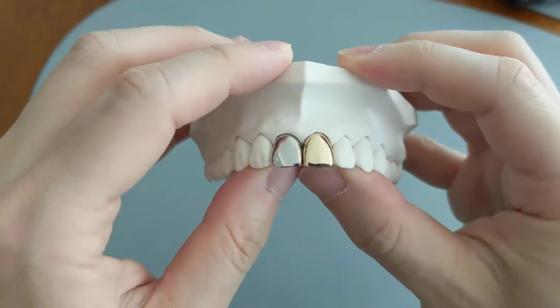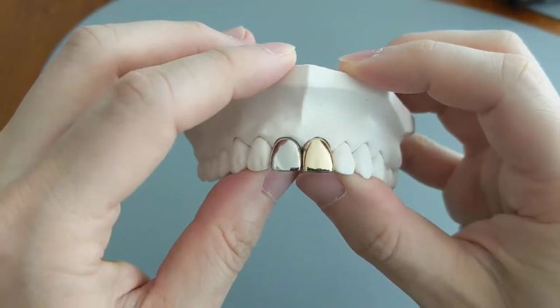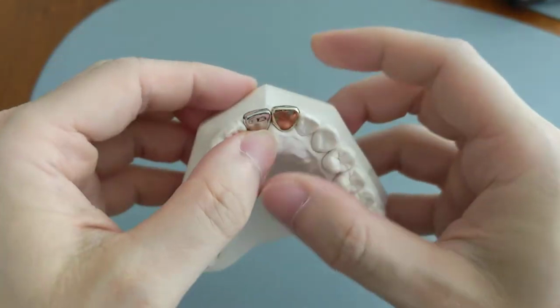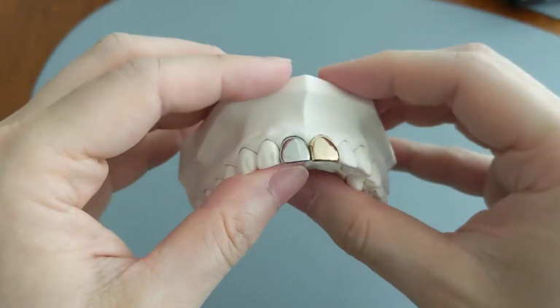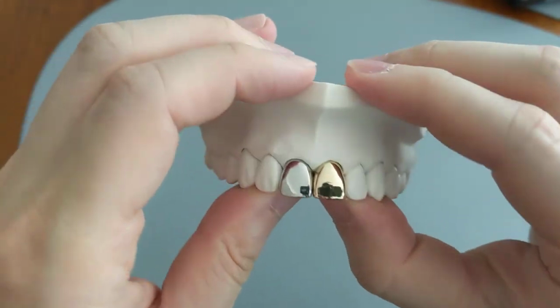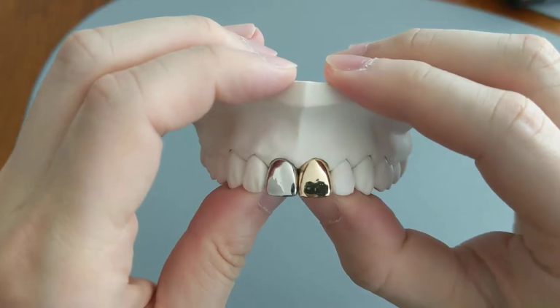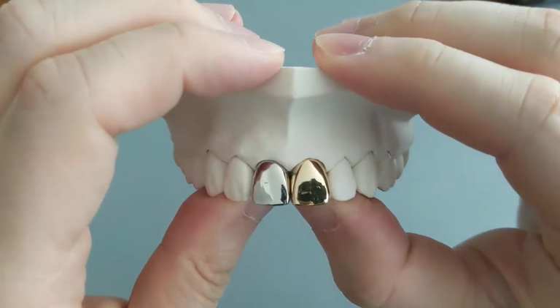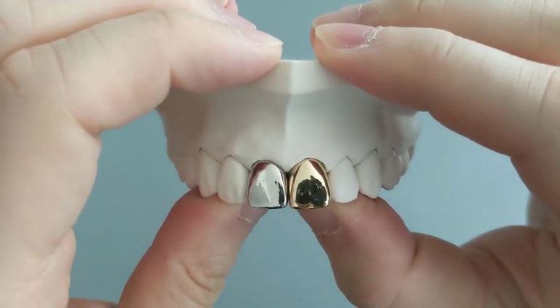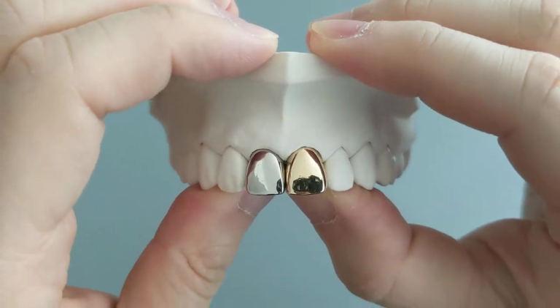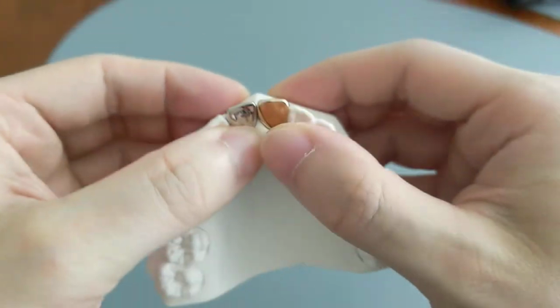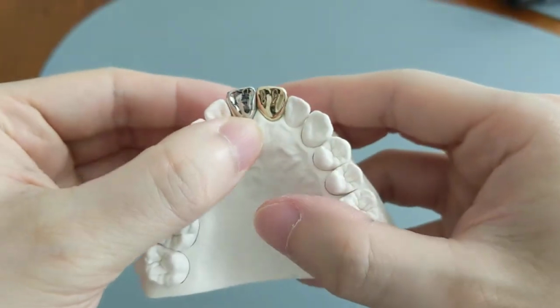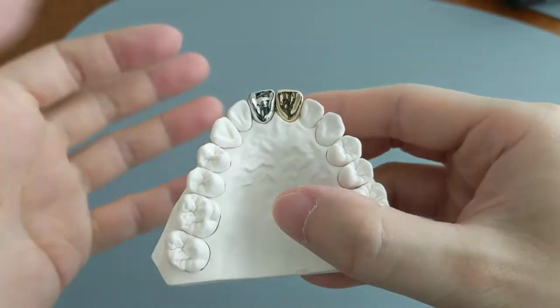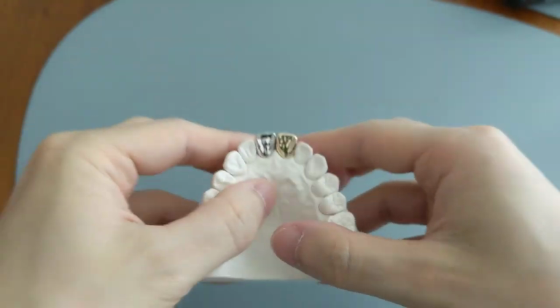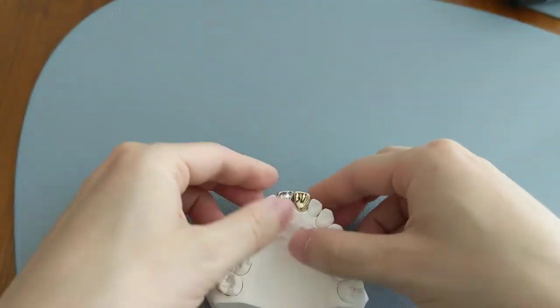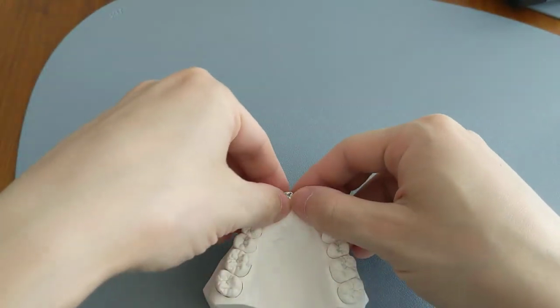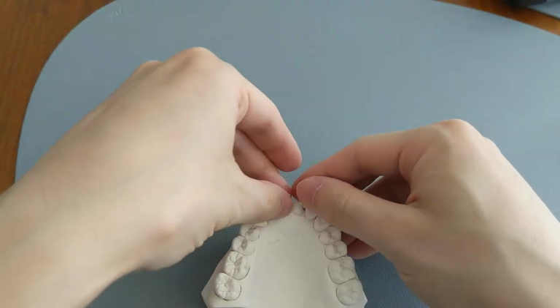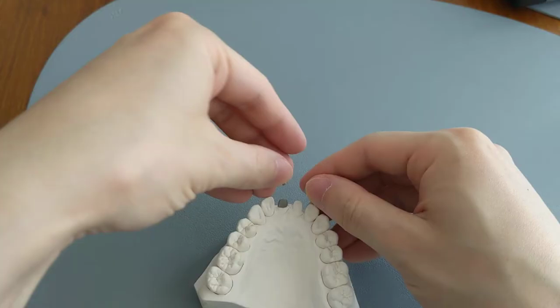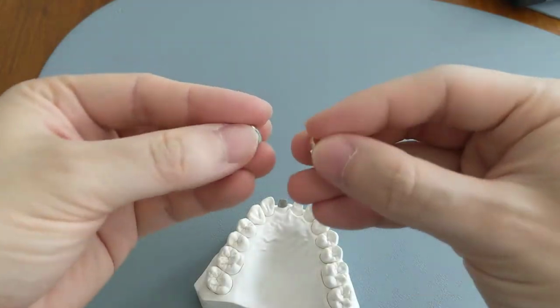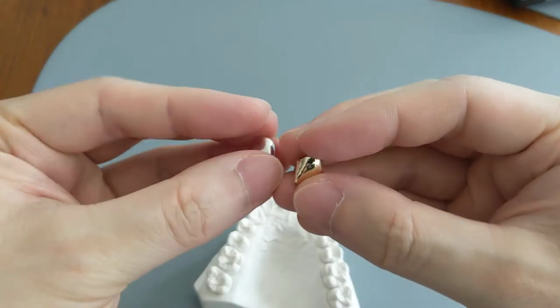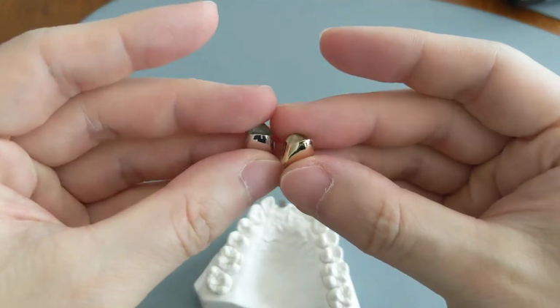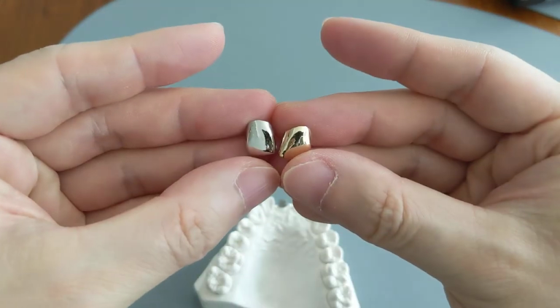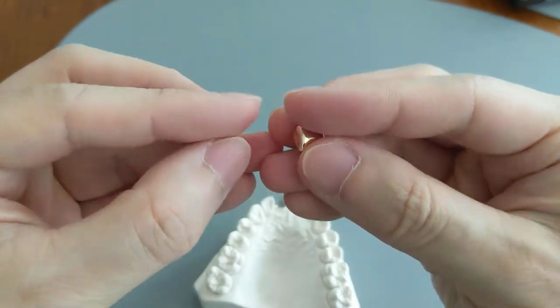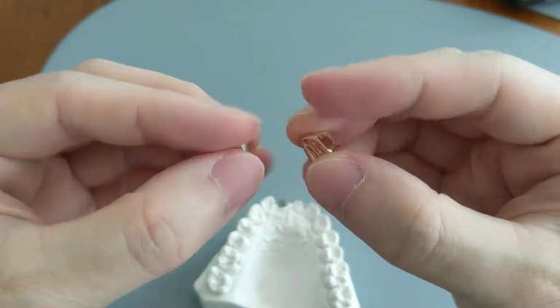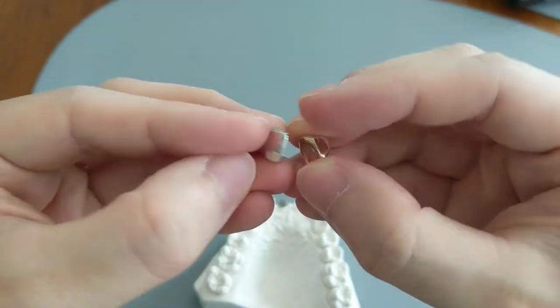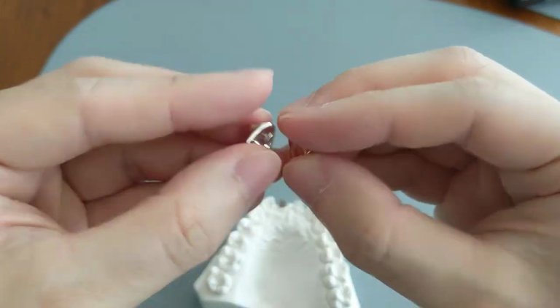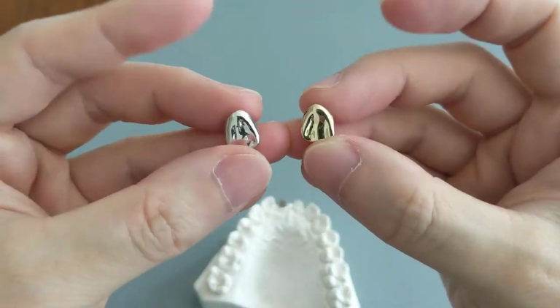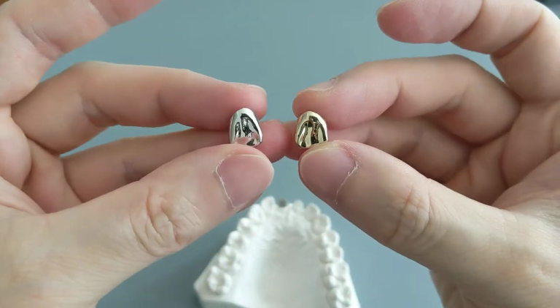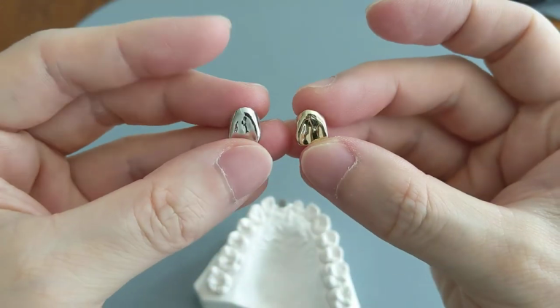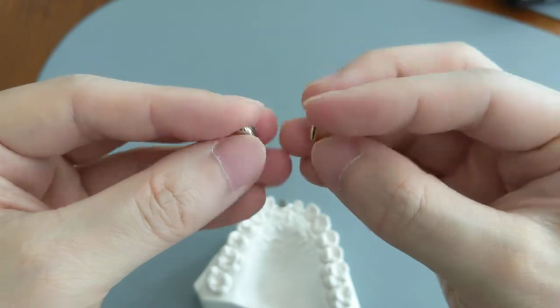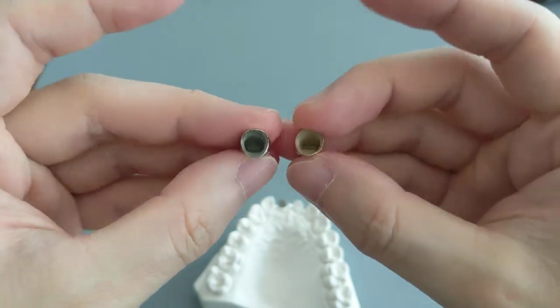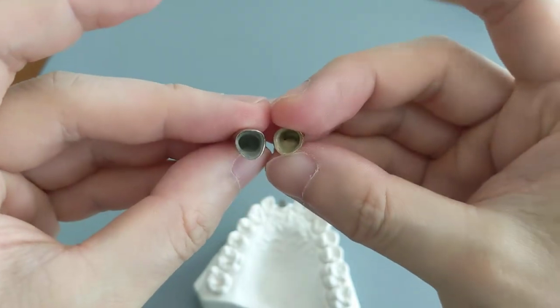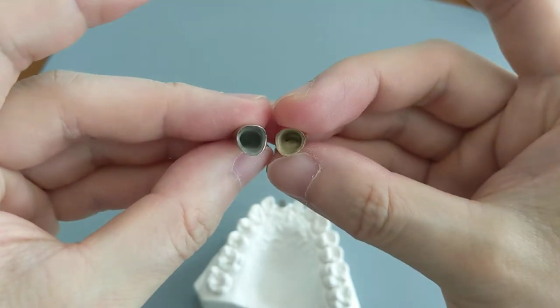They're basically identical except for the material they're made out of. I'll take it off just to show you — it's exactly the same and you really can't tell aside from the color.